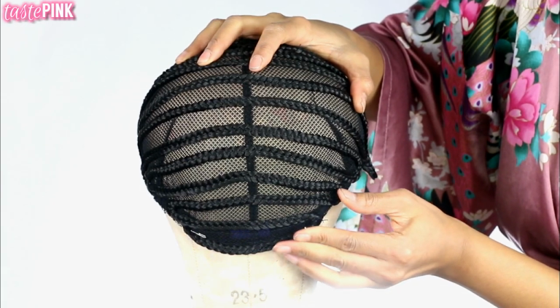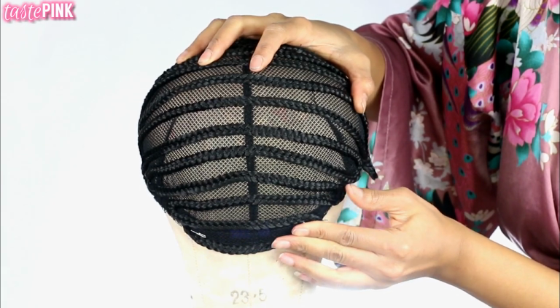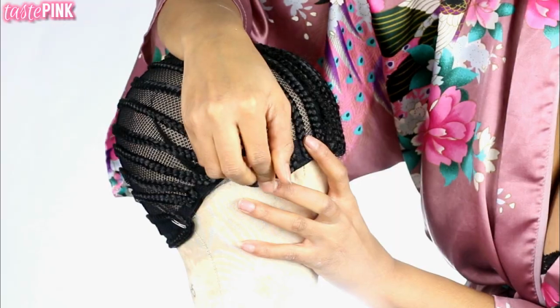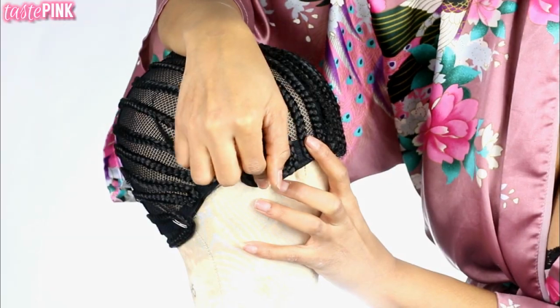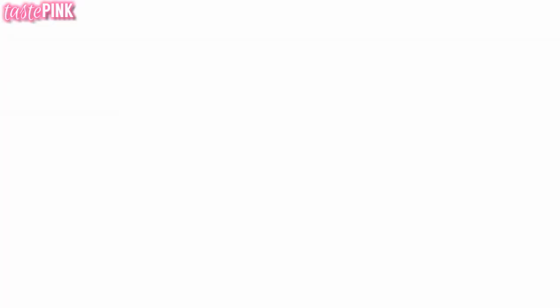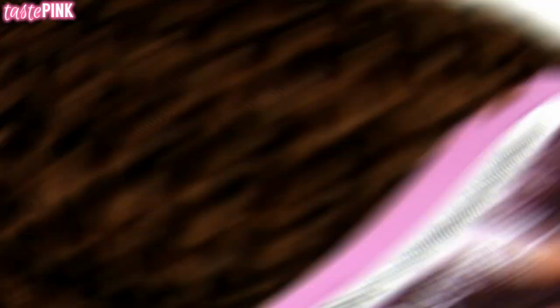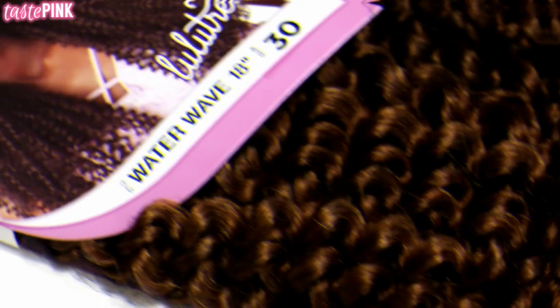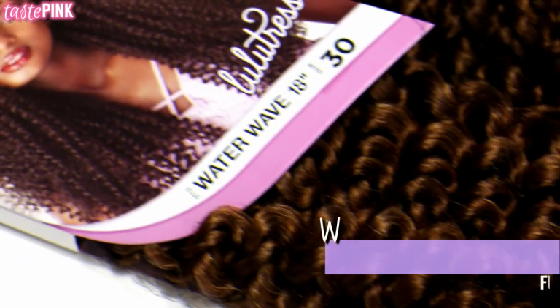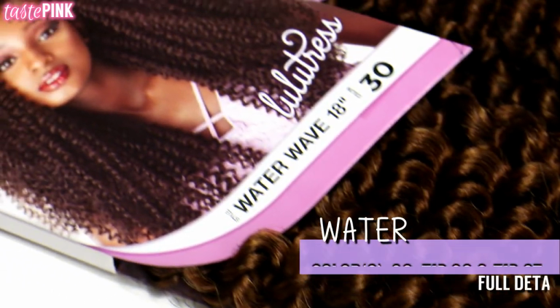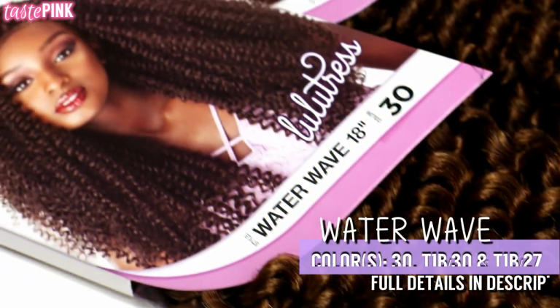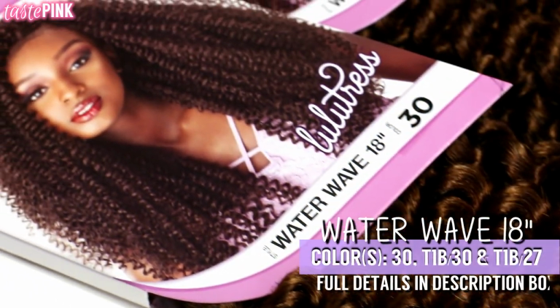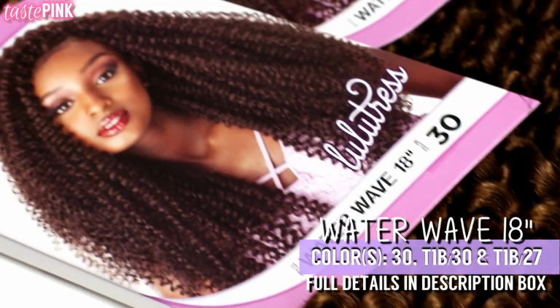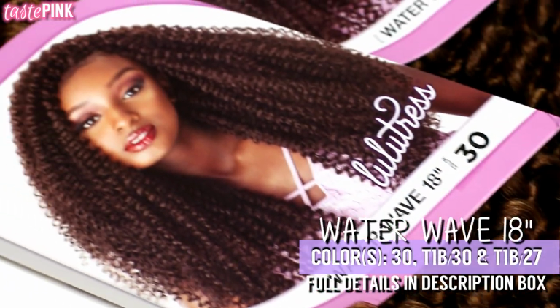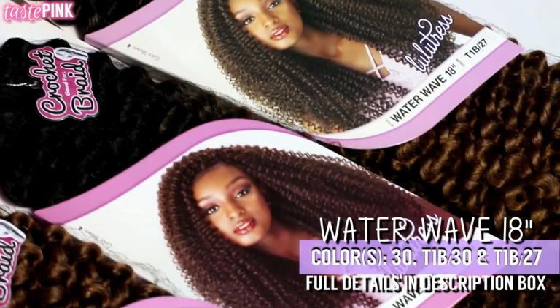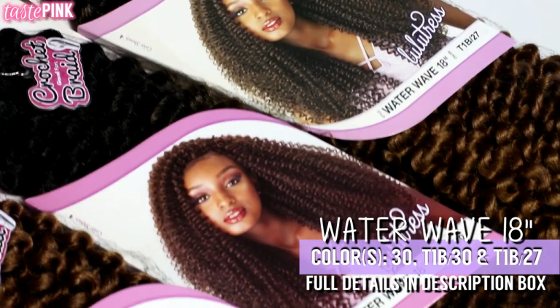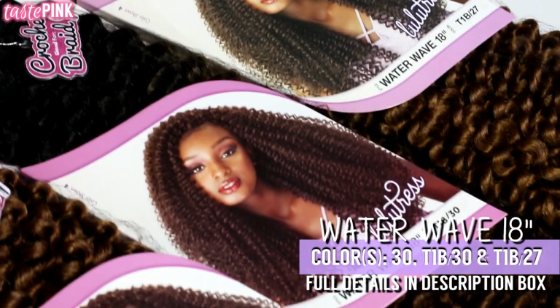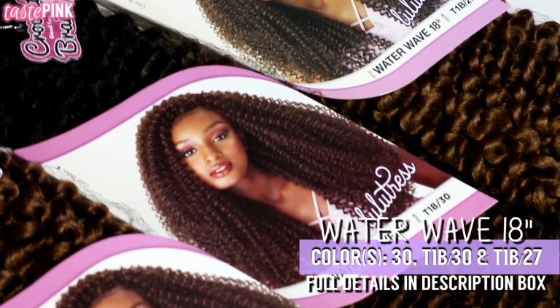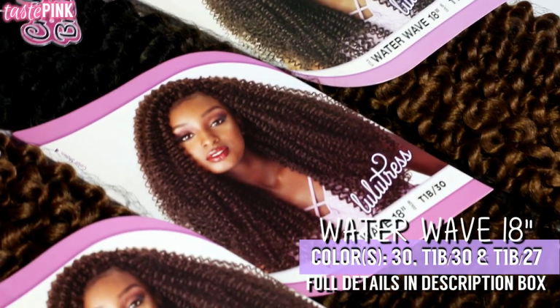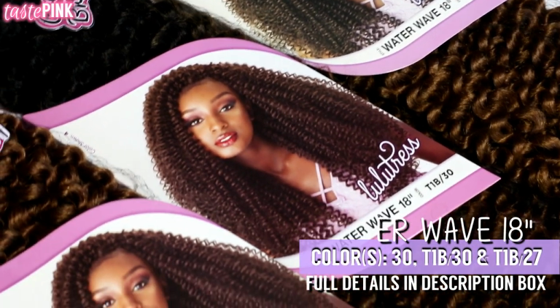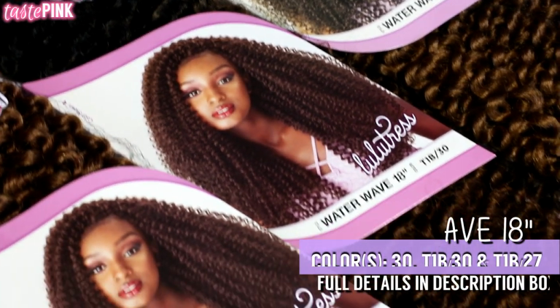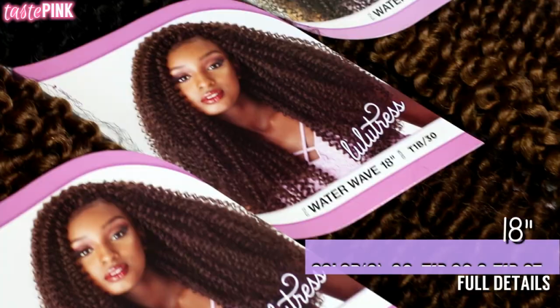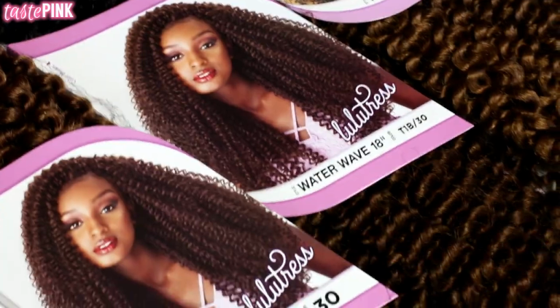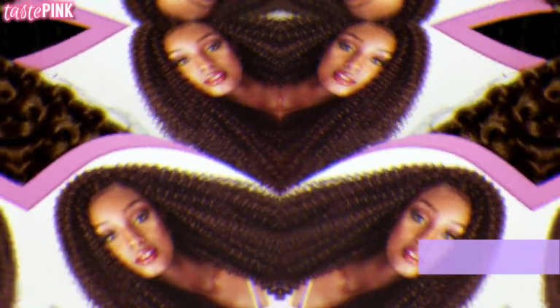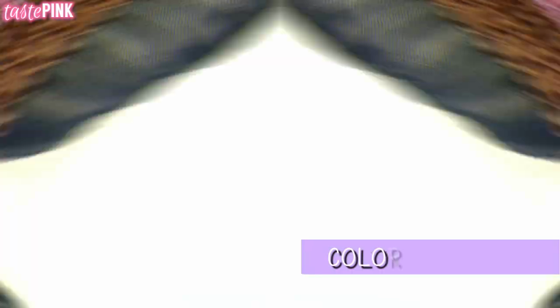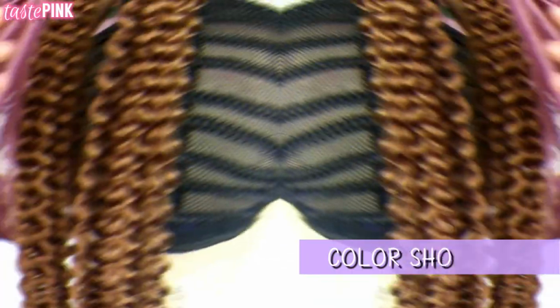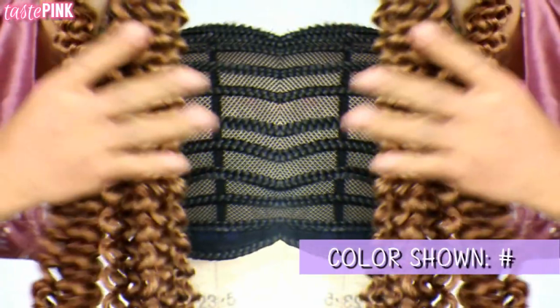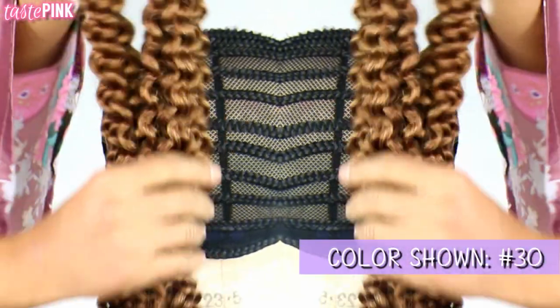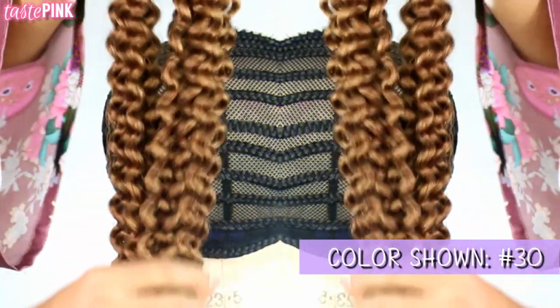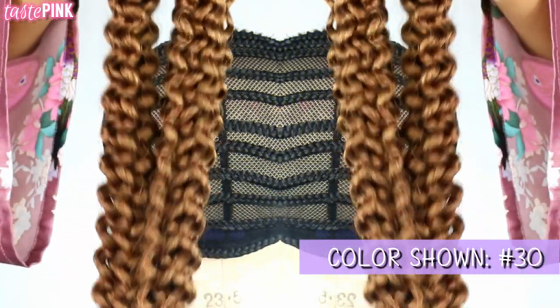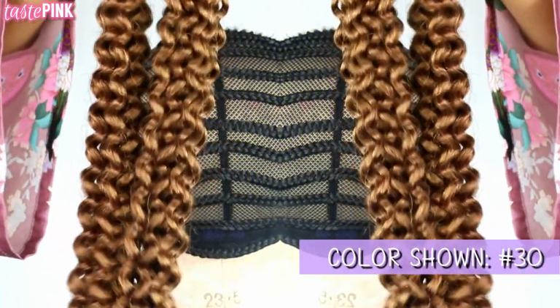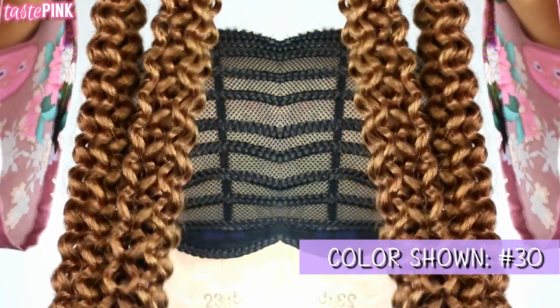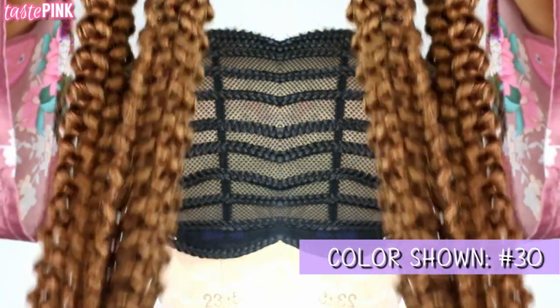As for the hair, I'm using the Lulutress Waterwave 18-inch in colors 30, T1B30, and T1B27. The first color we're working with is color number 30.